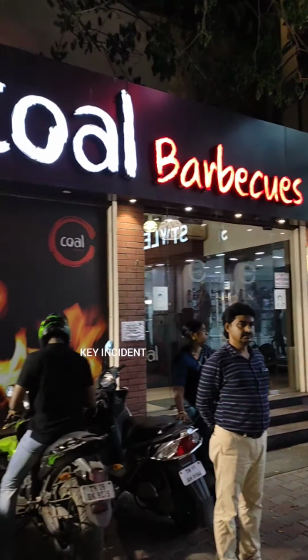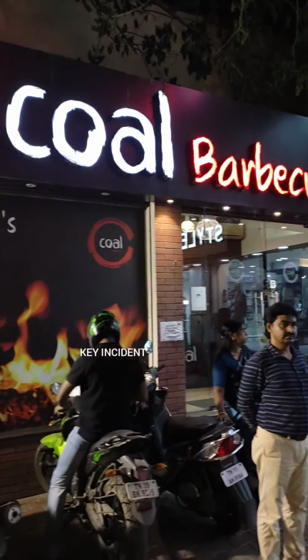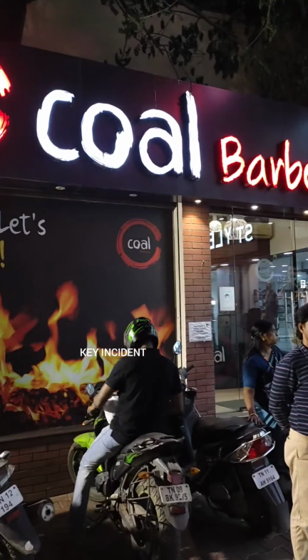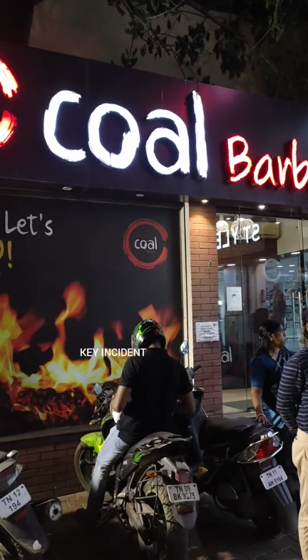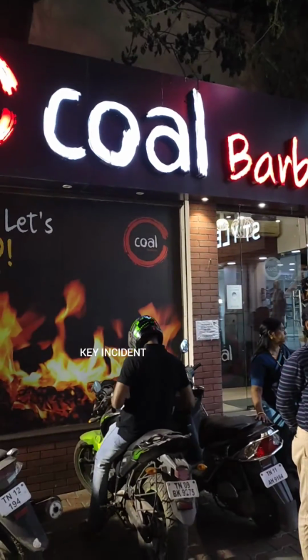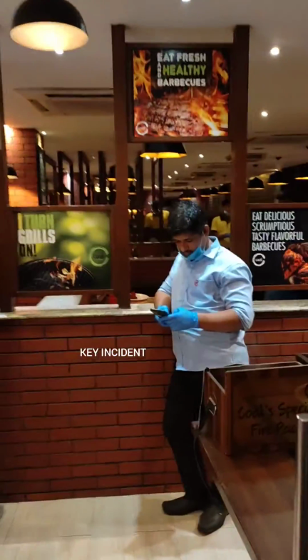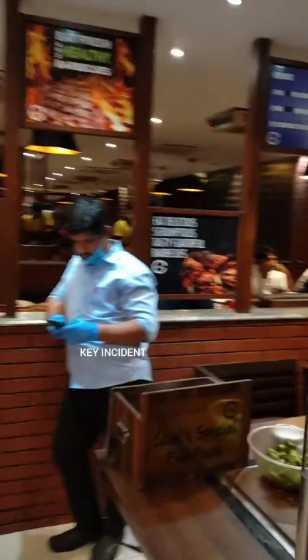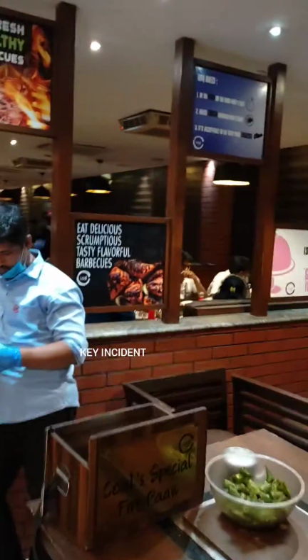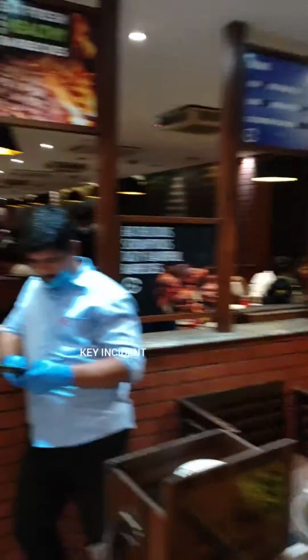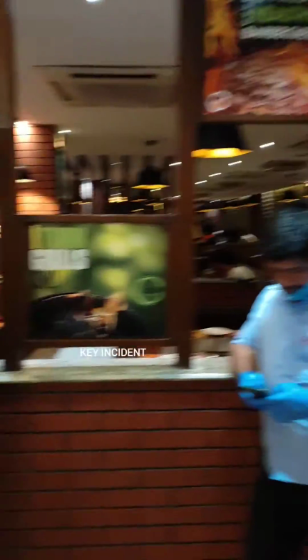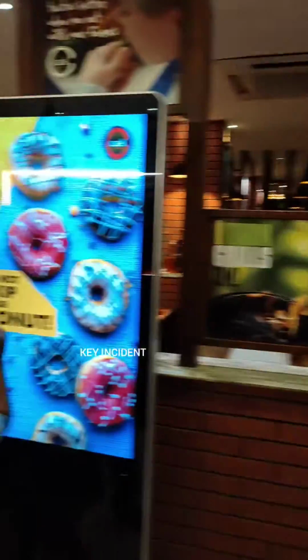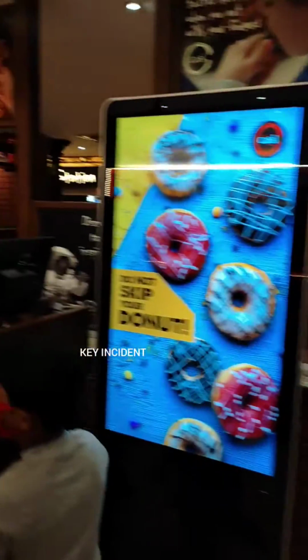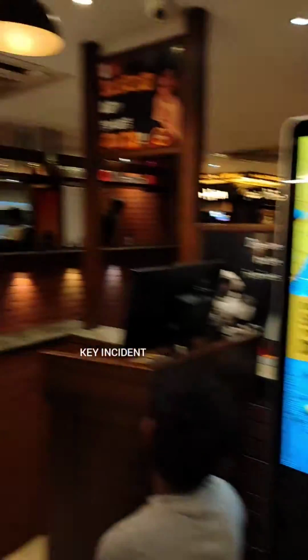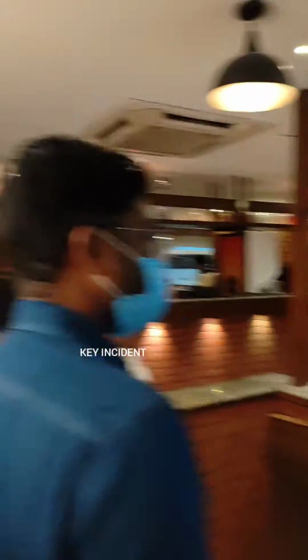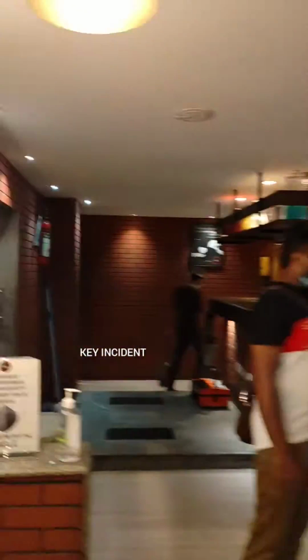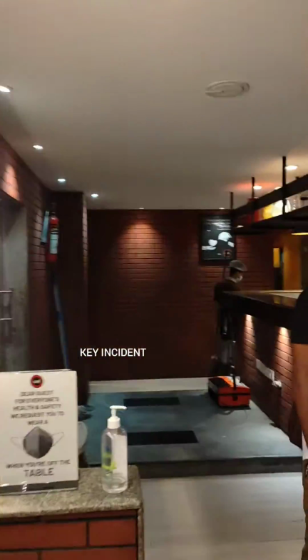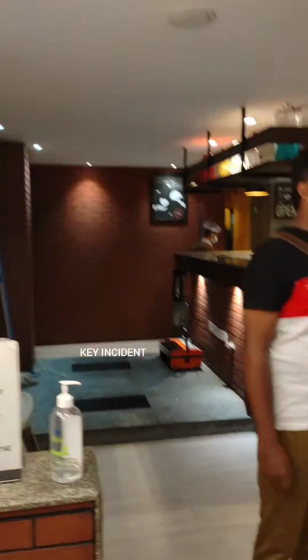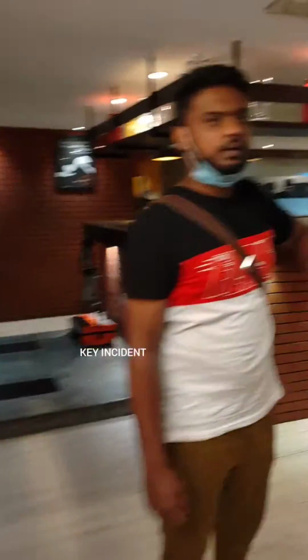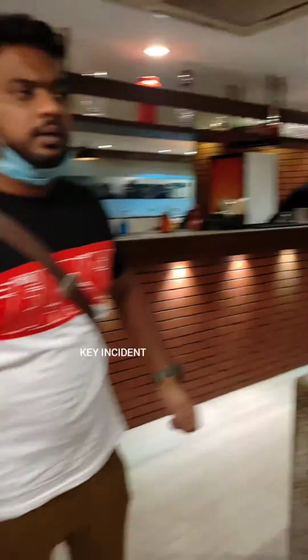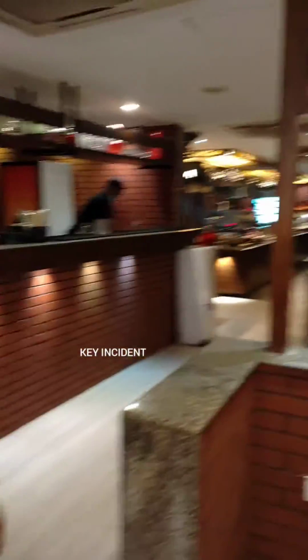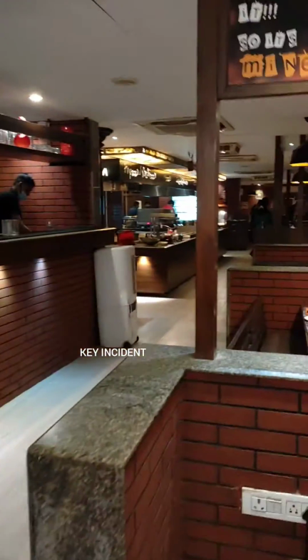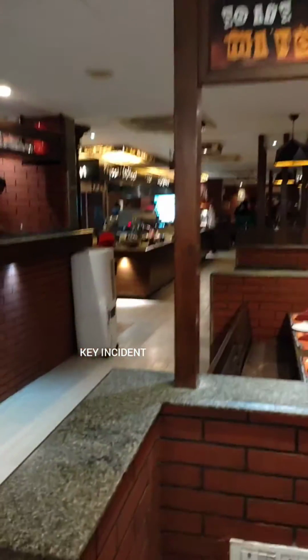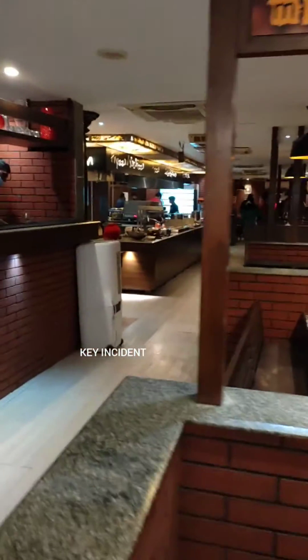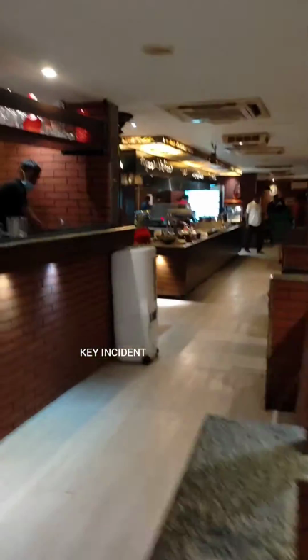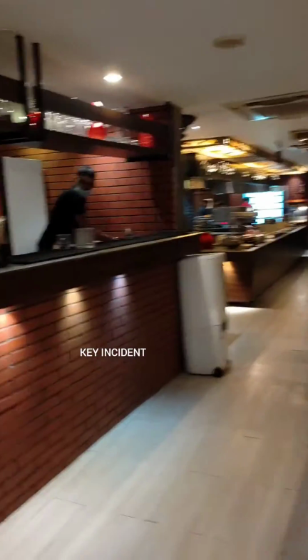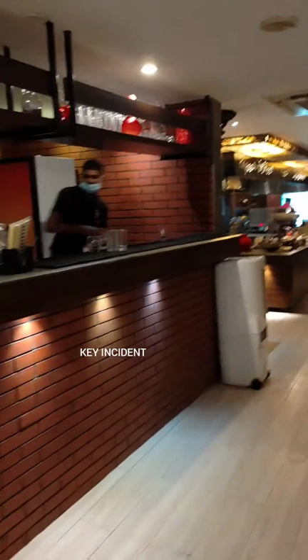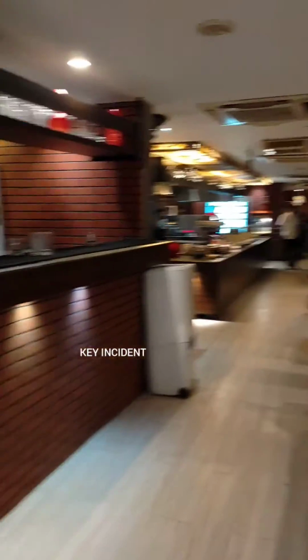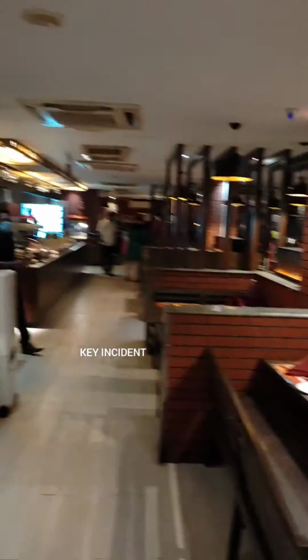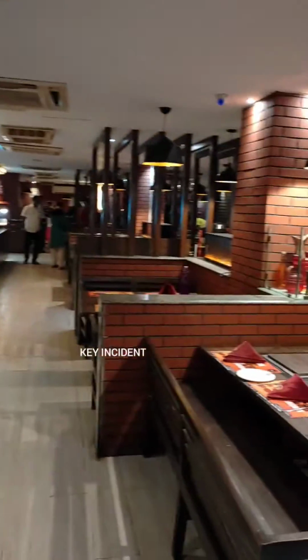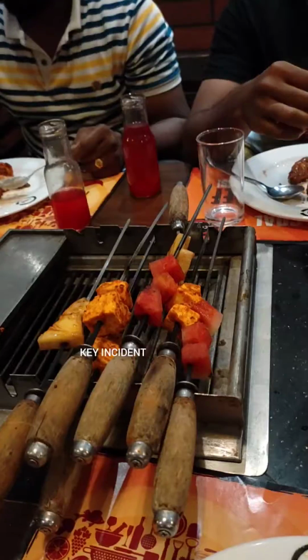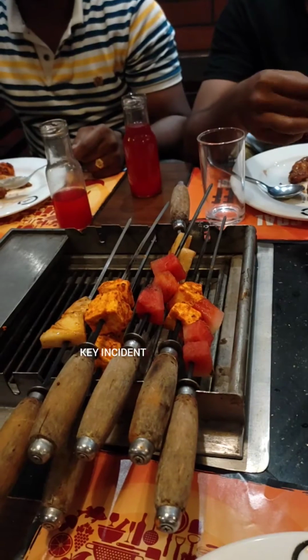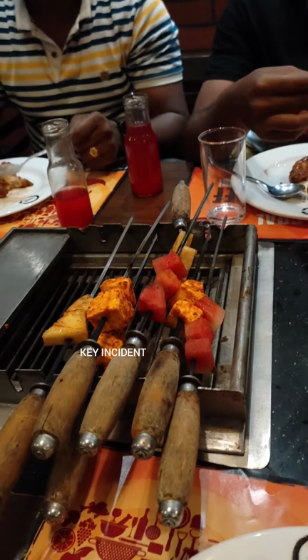One day before, we will order the table. We will order 7 double A. First, we will order a grill.